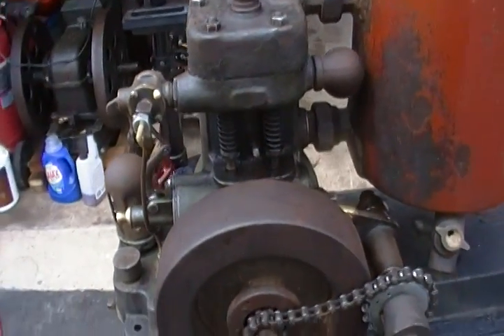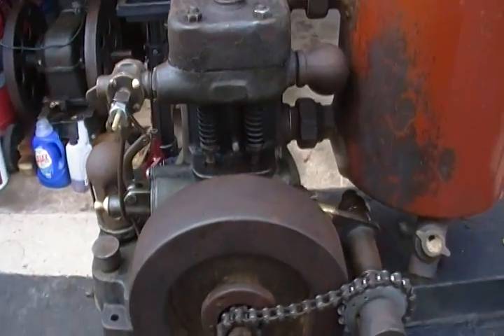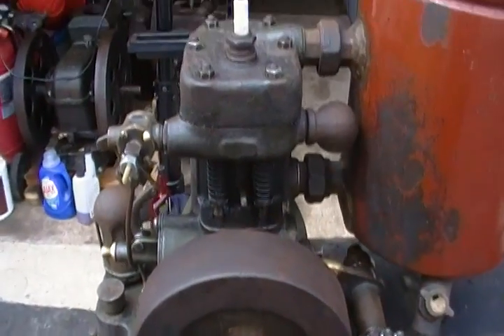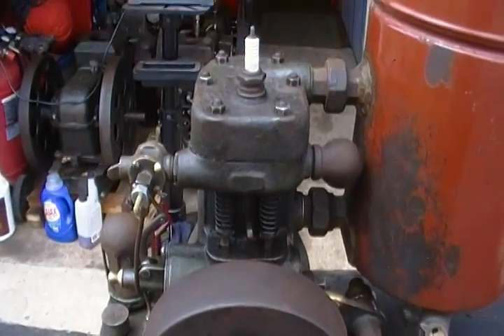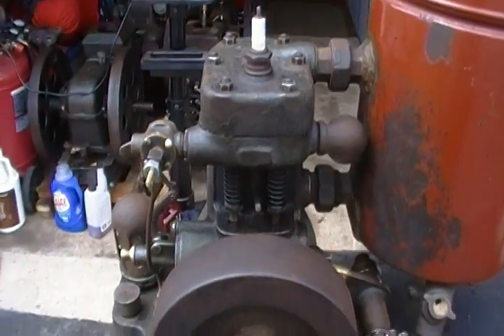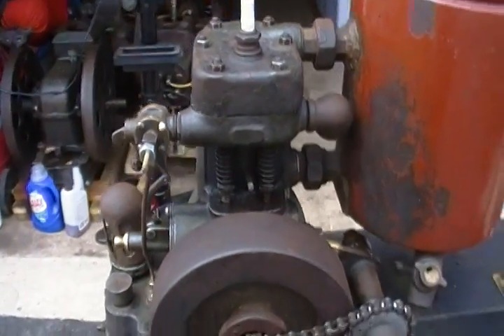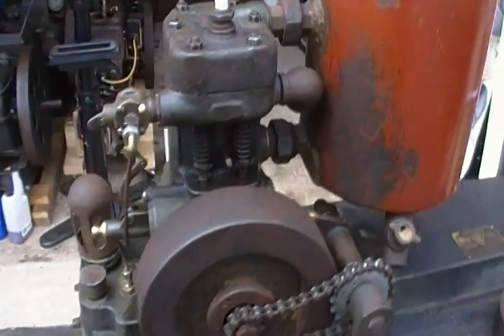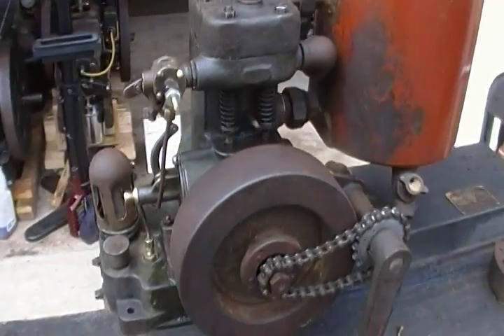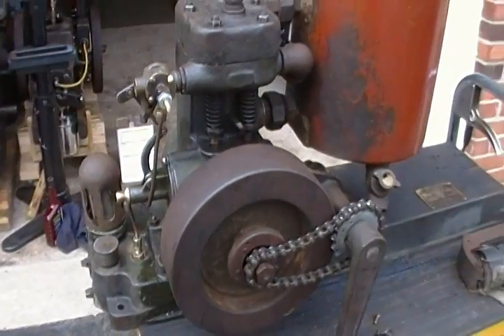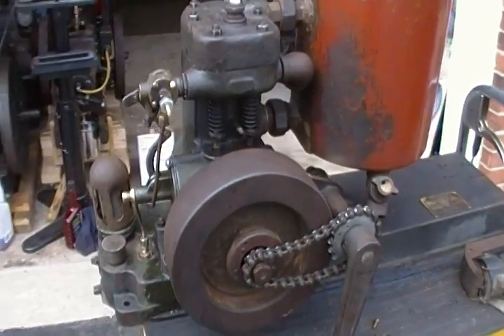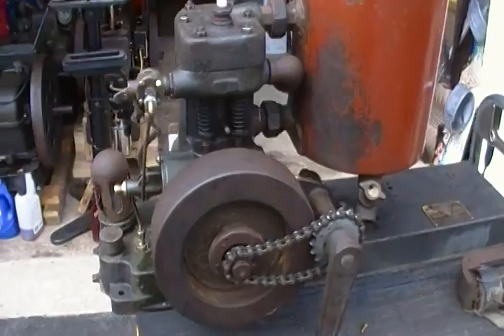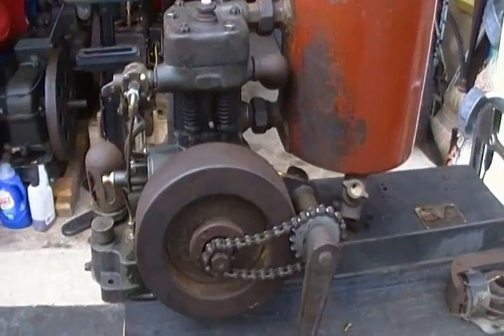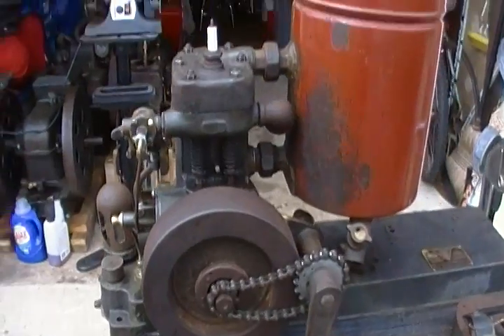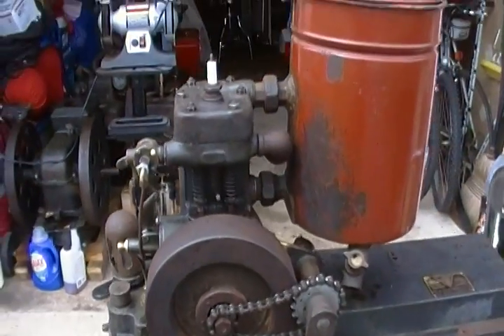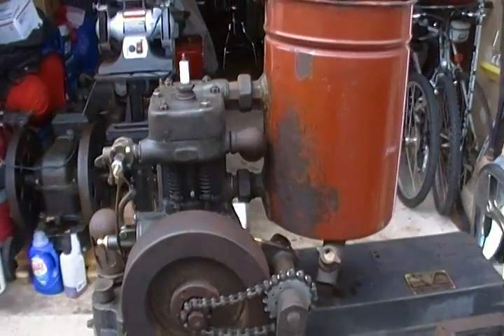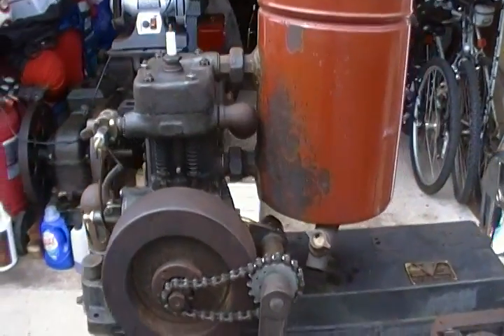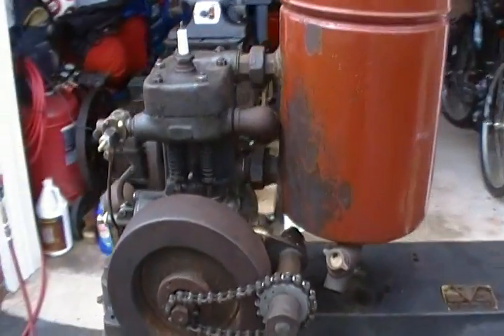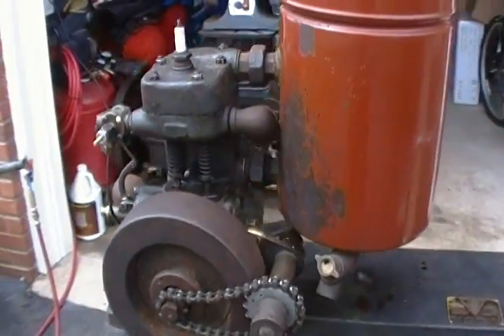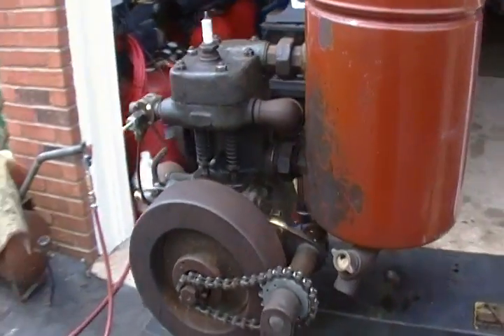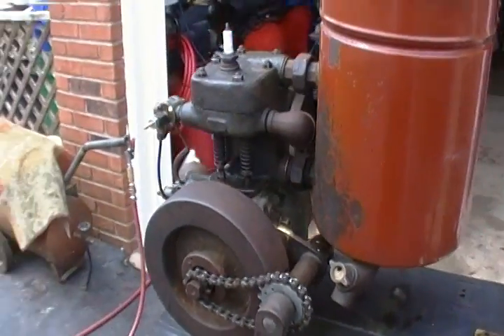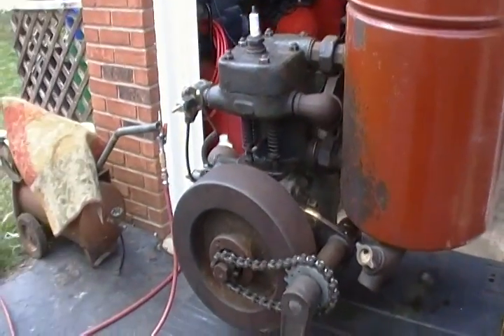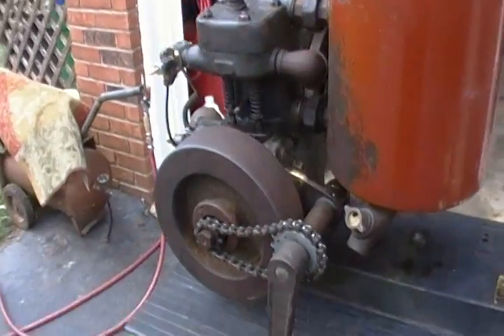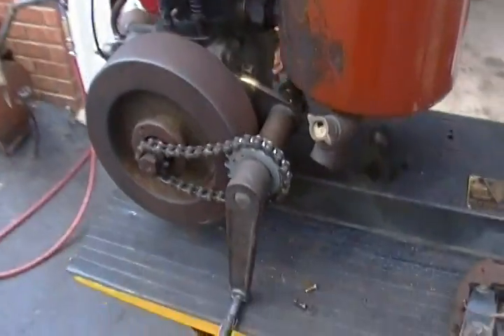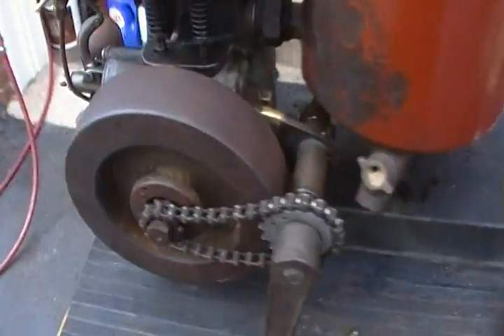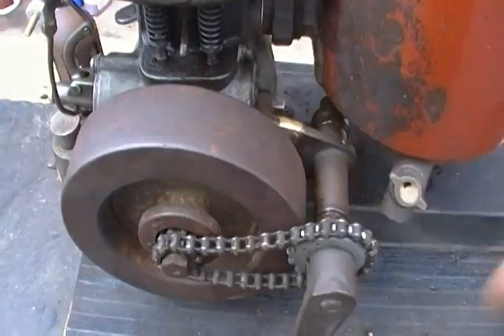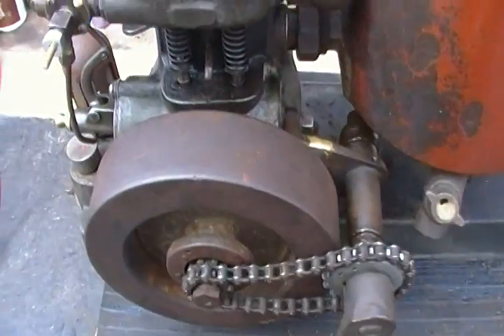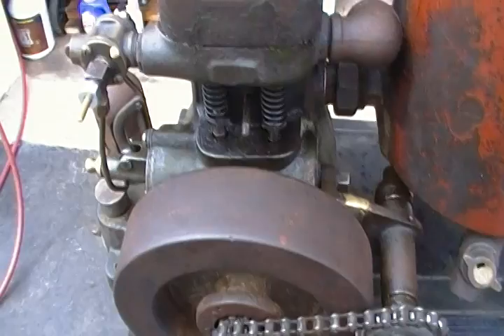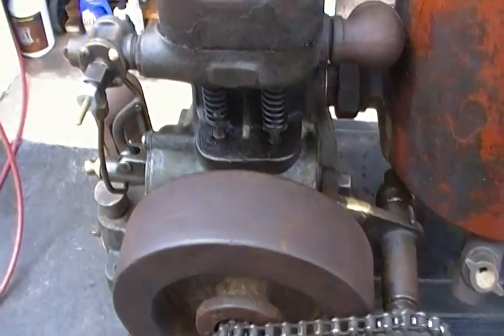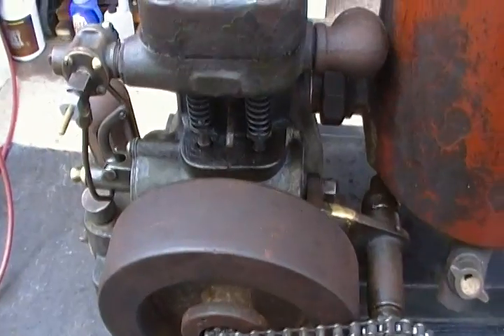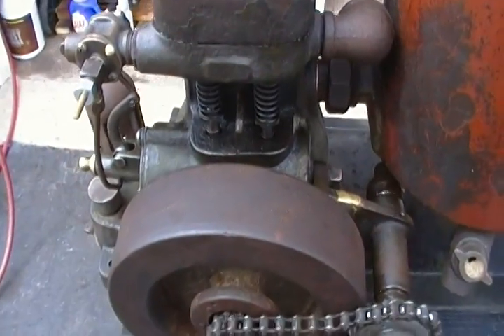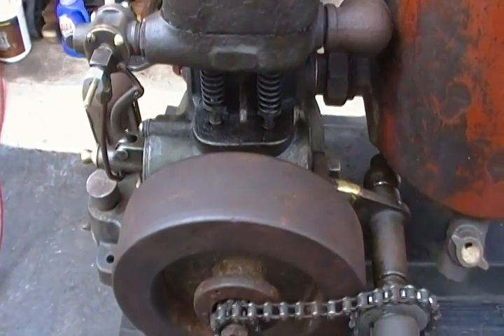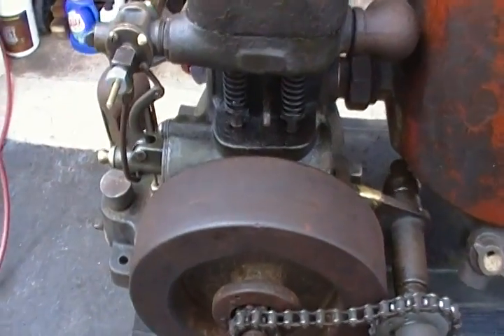Did the valves, pulled the piston, cleaned everything up. It wasn't really bad. It turns over pretty well now and it's got good compression.